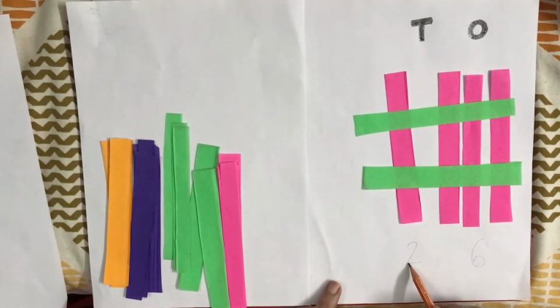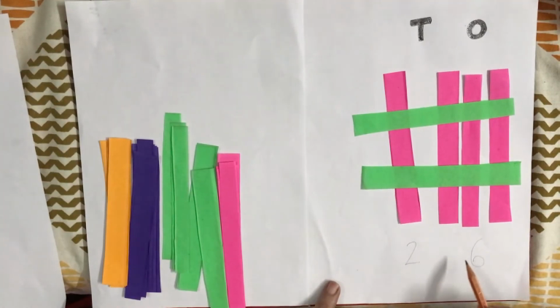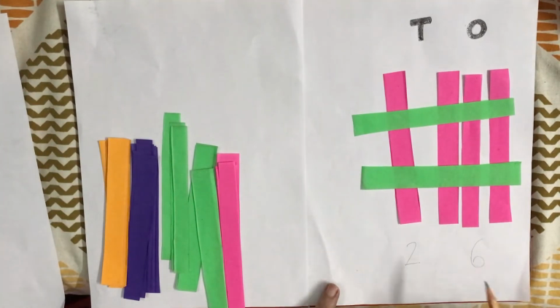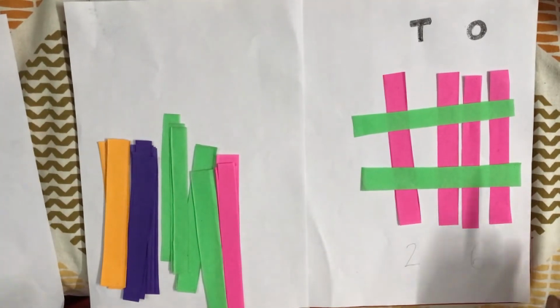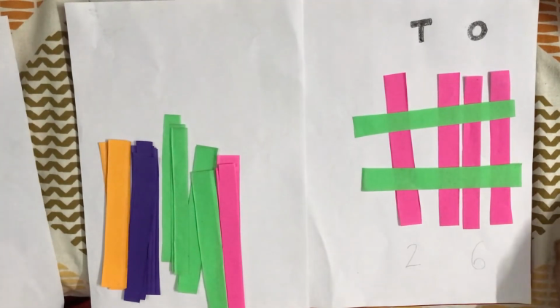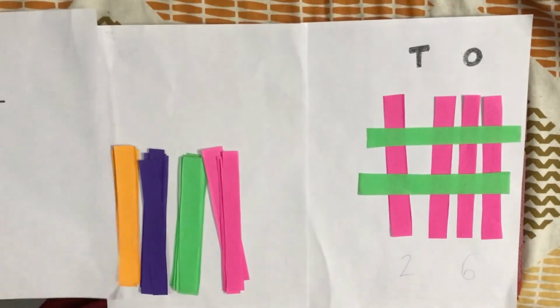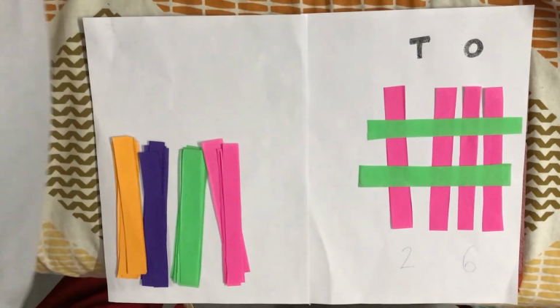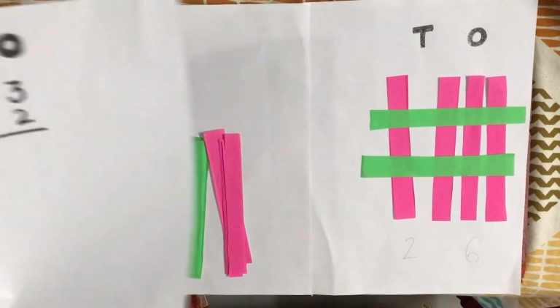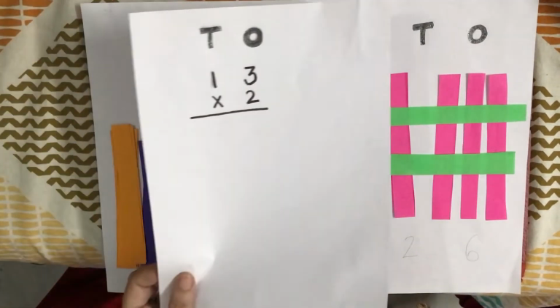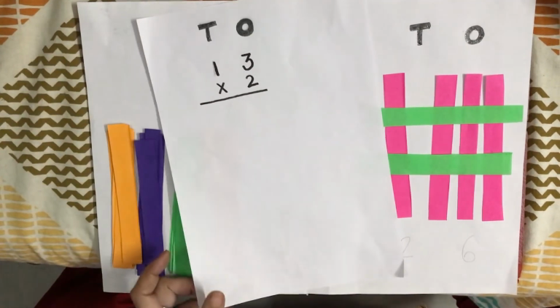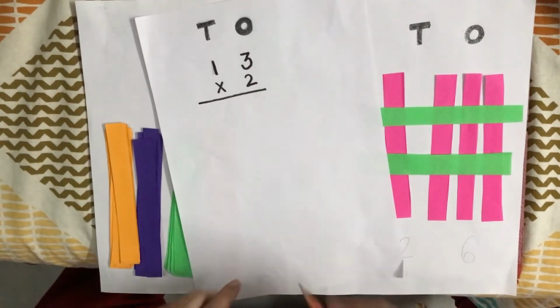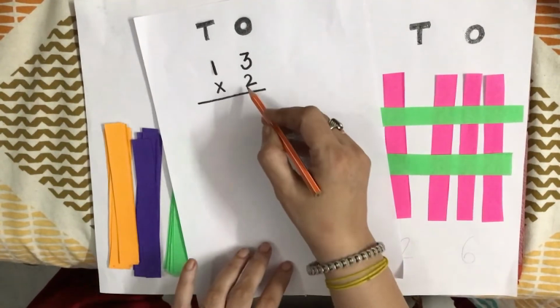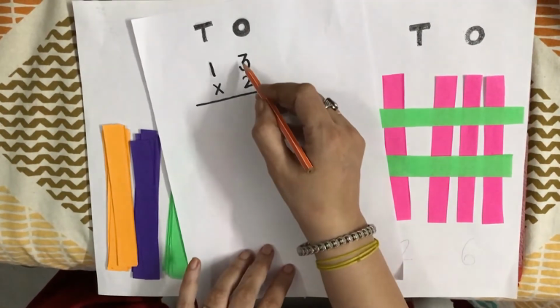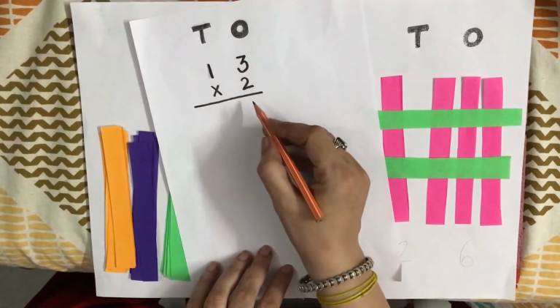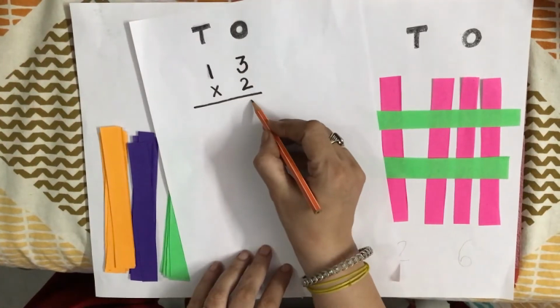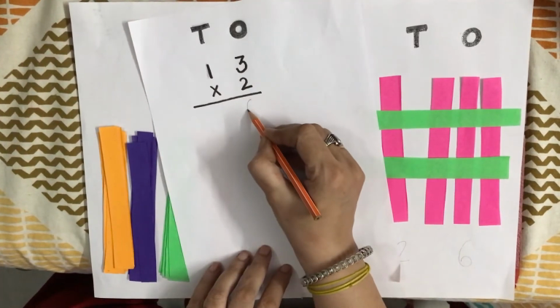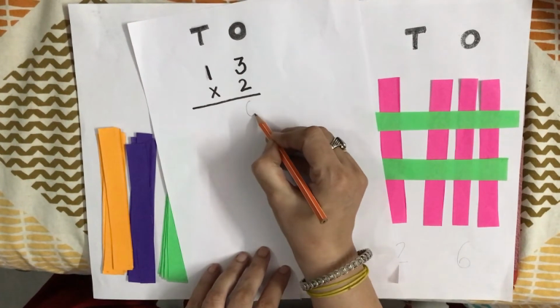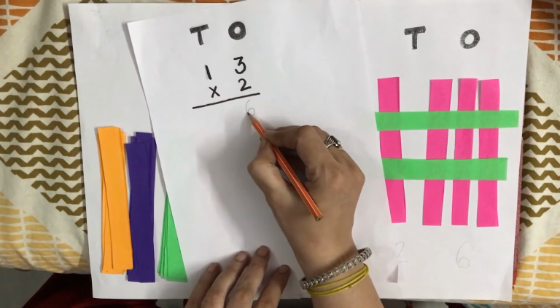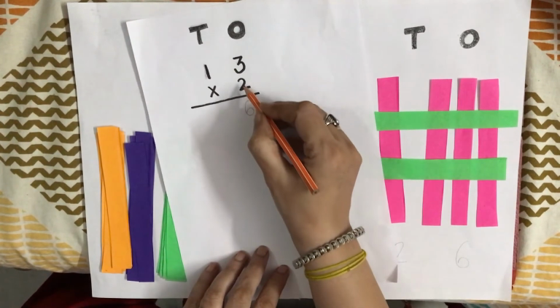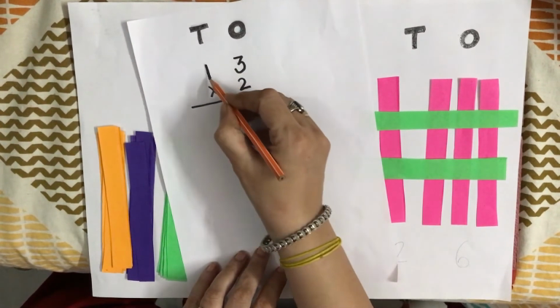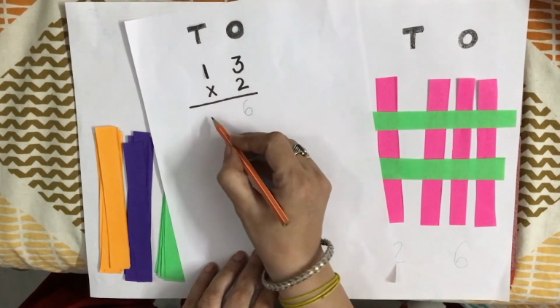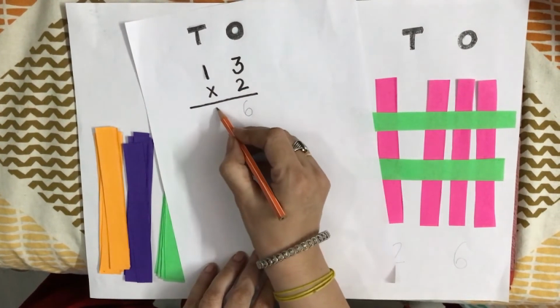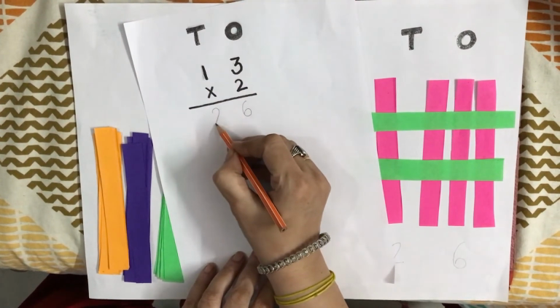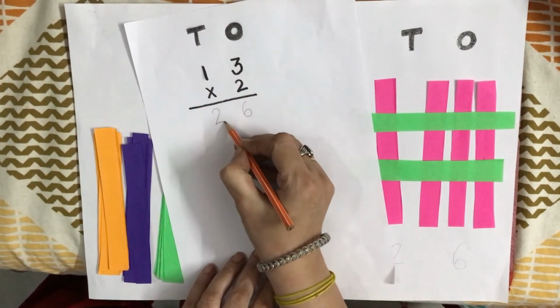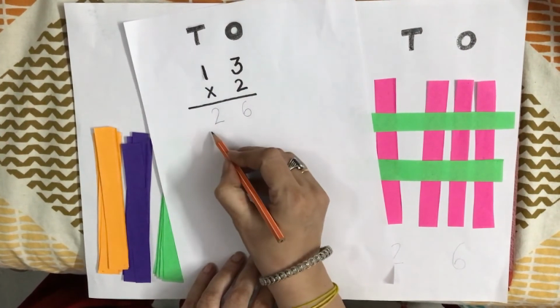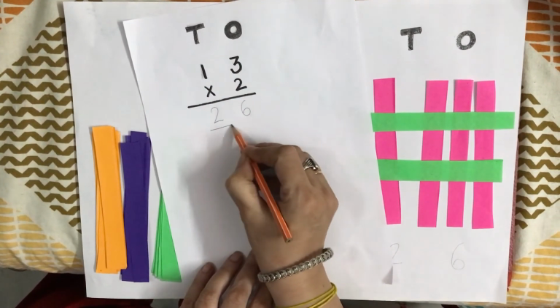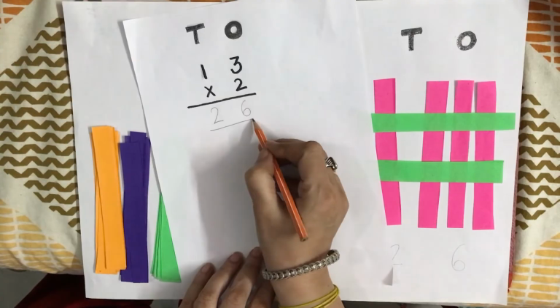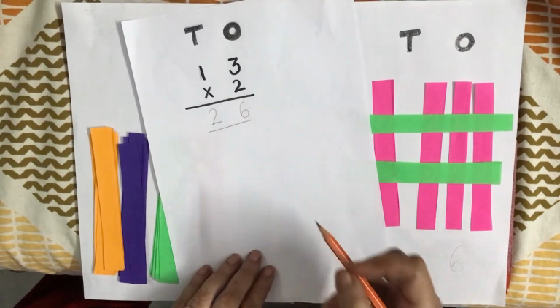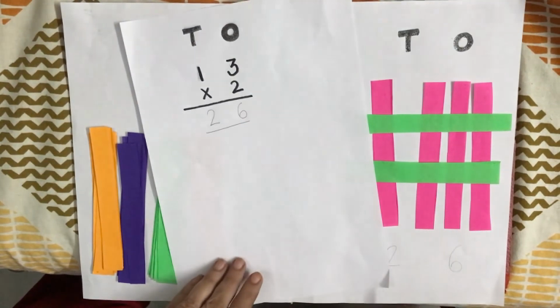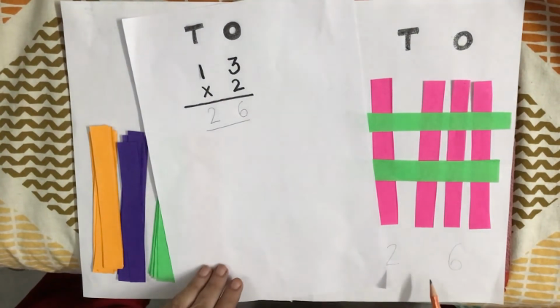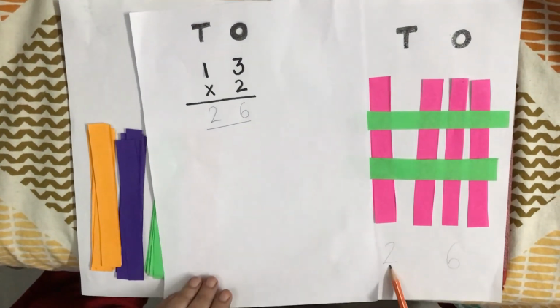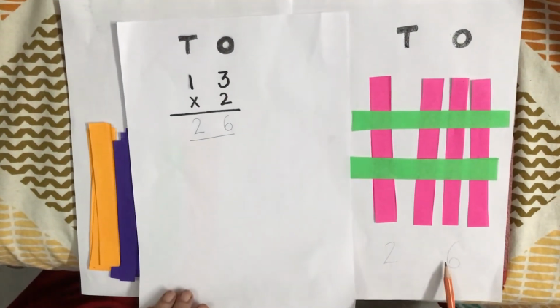Our answer is 26. Let's check our answer. 2 threes are 6, and 2 ones are 2. Our answer is 26, and here is 26.